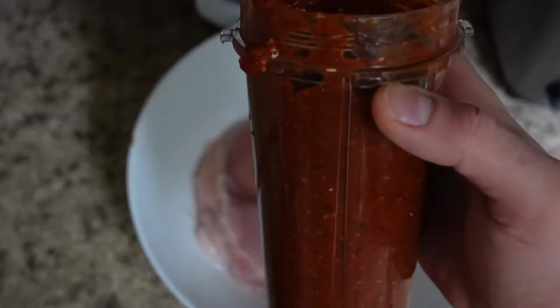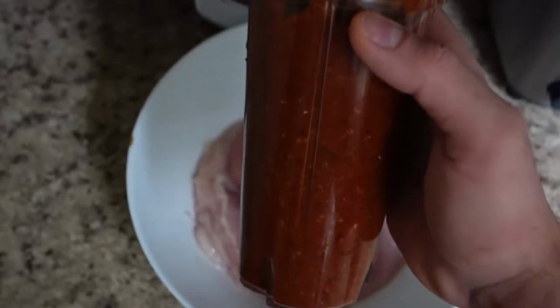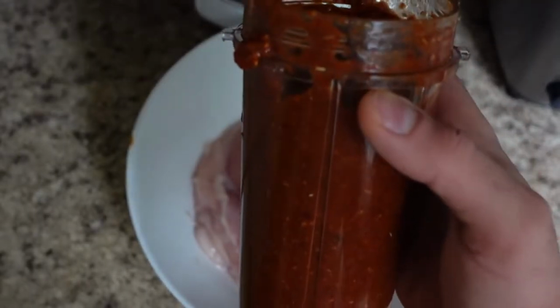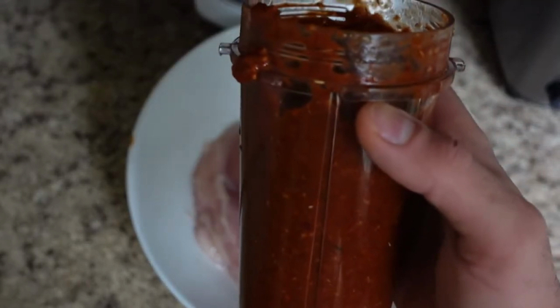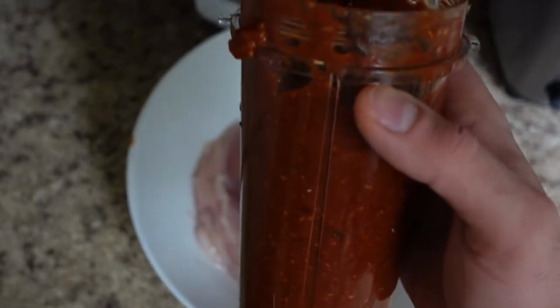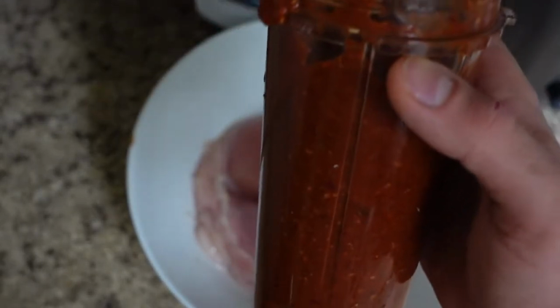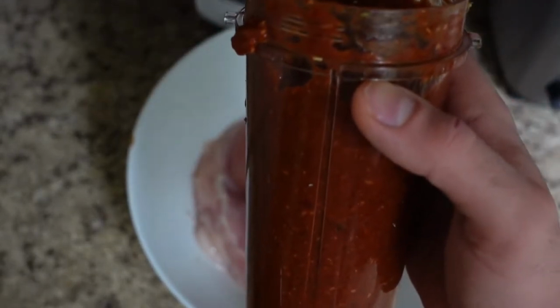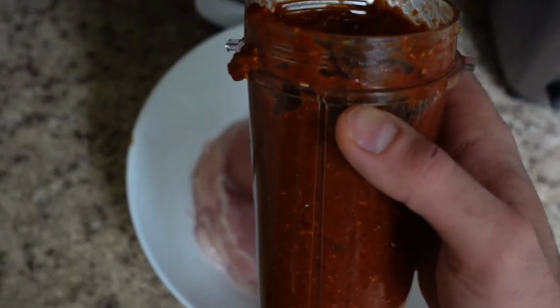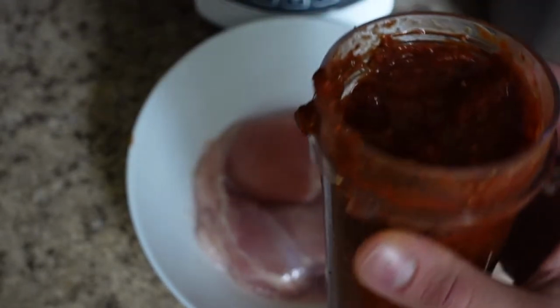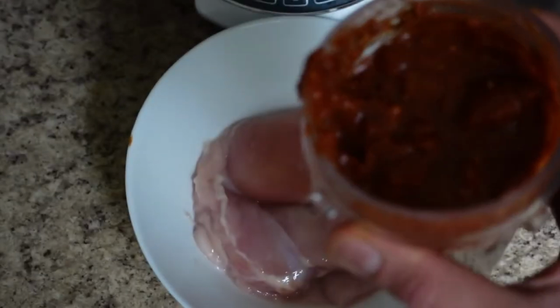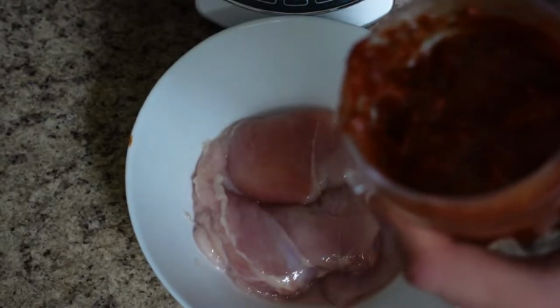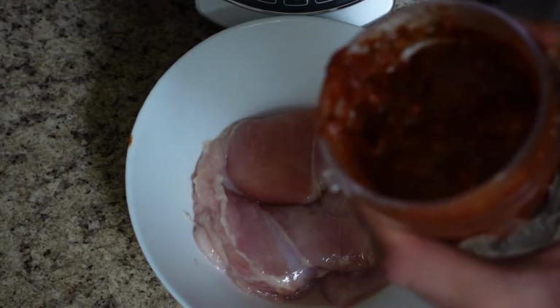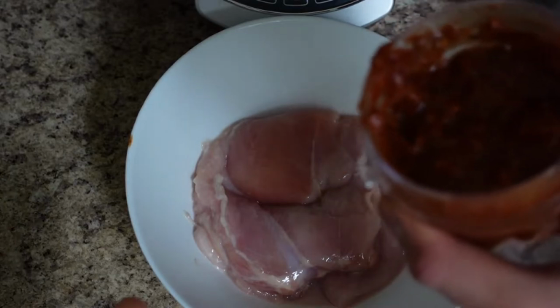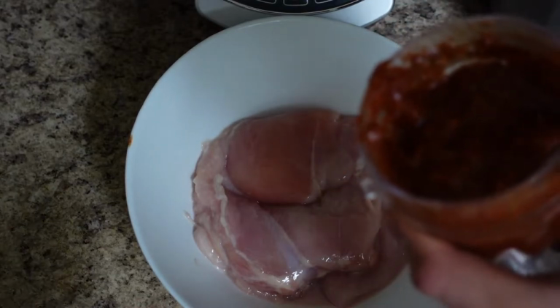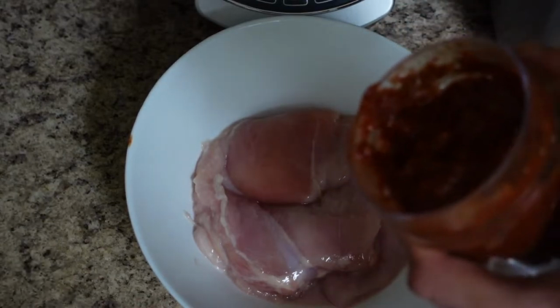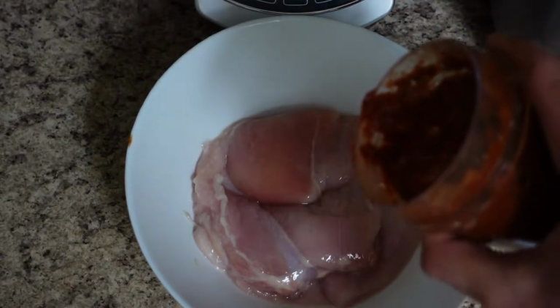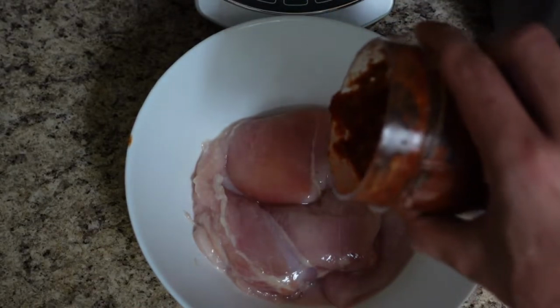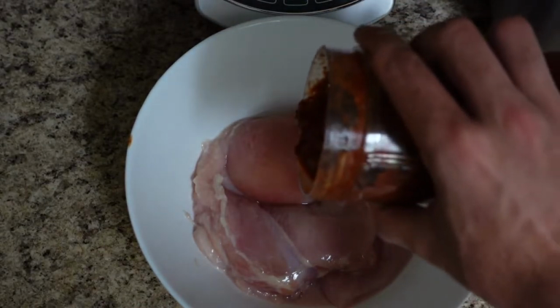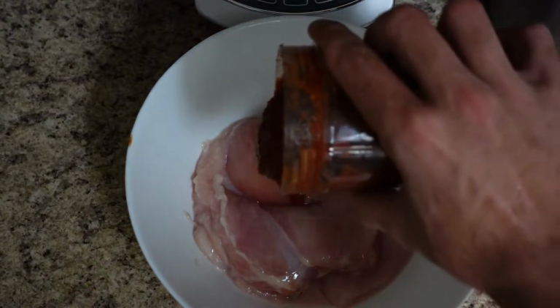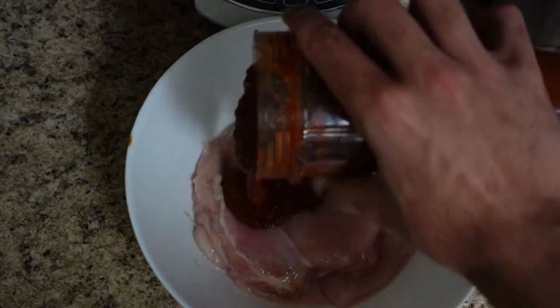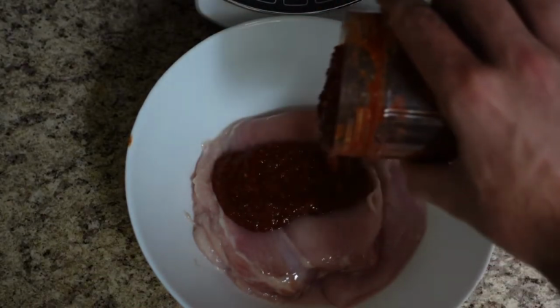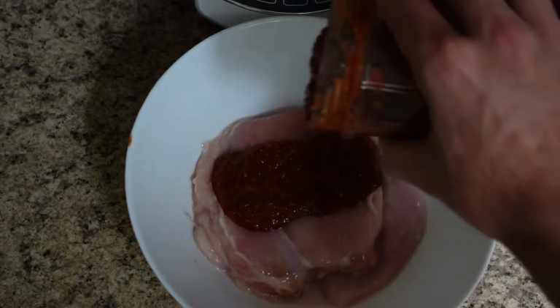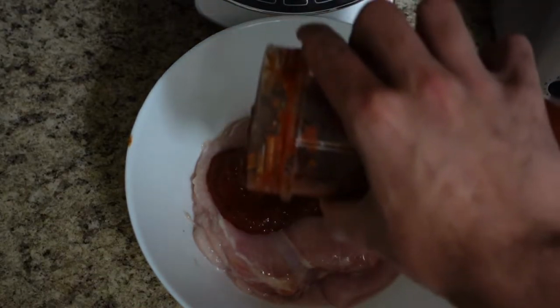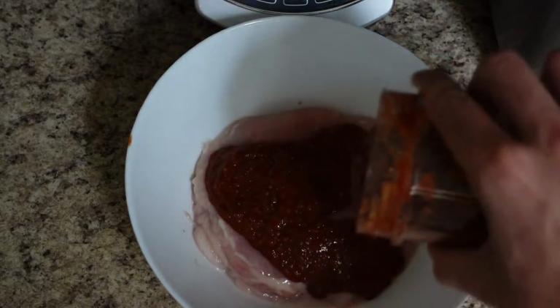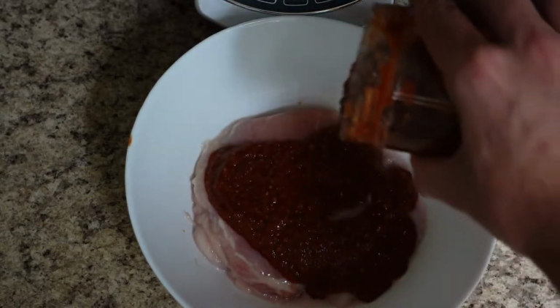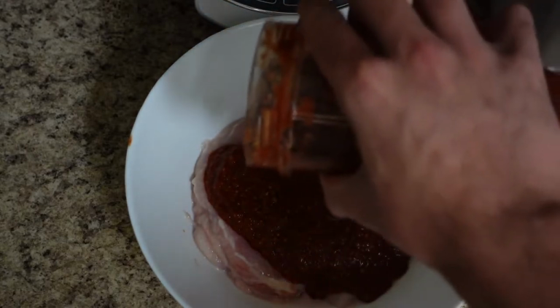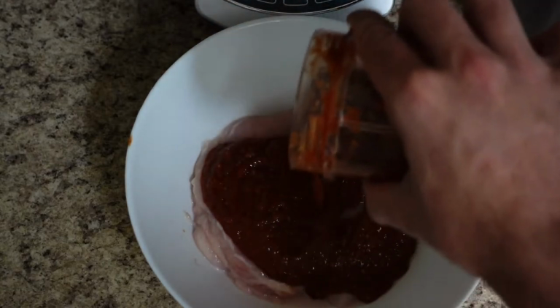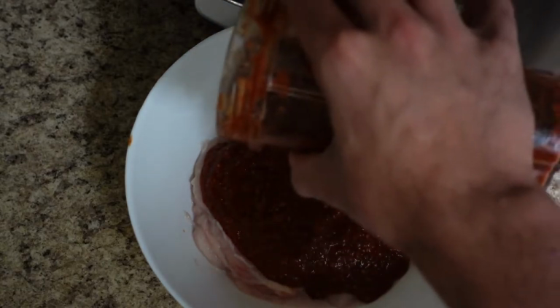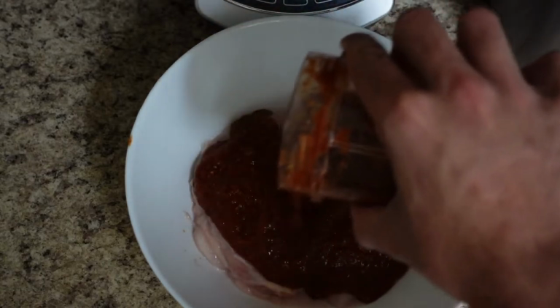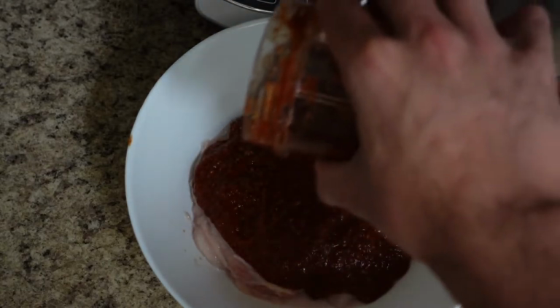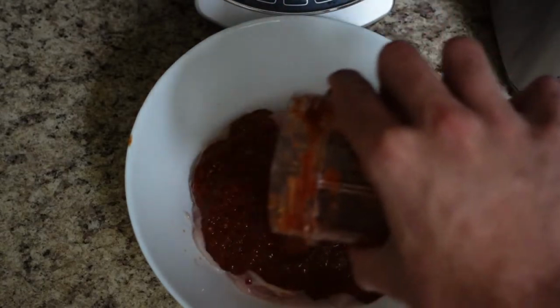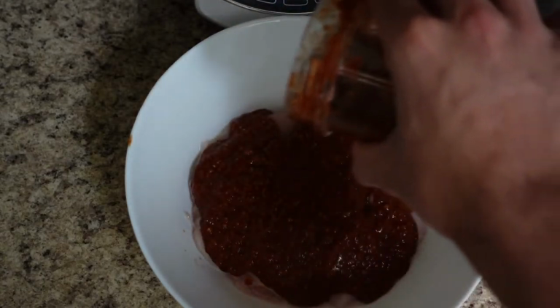Now we've got our paste-style marinade. I'm going to use half for today — this is about 24 ounces of chicken breast — and I'm going to save the other half for another time in the week.